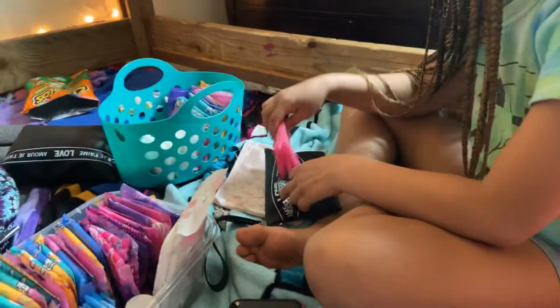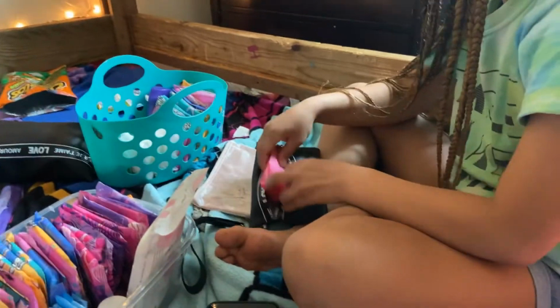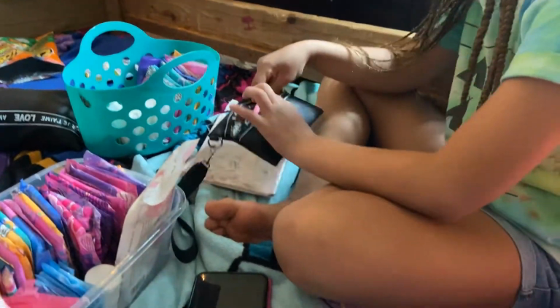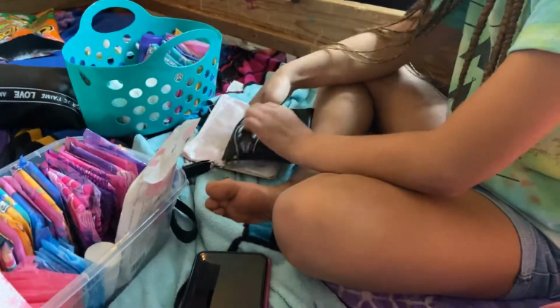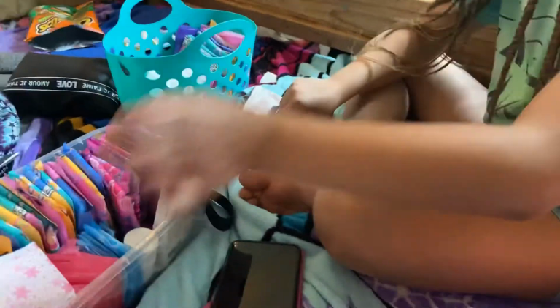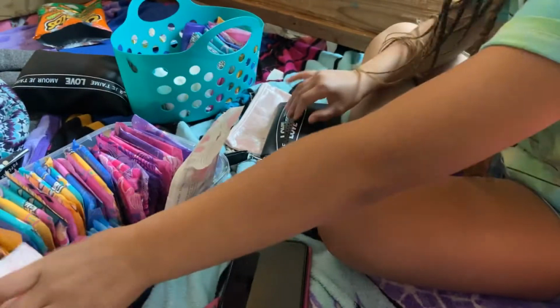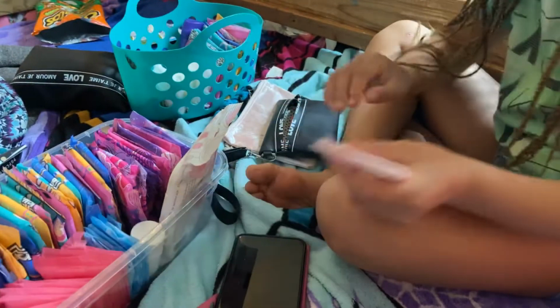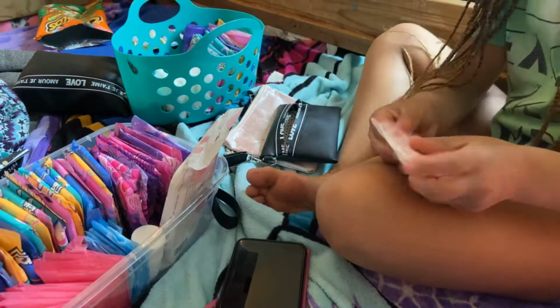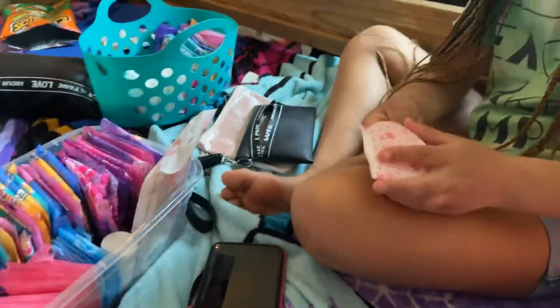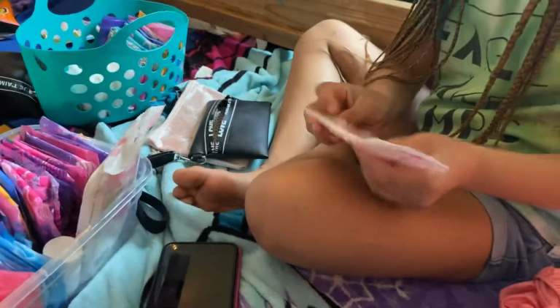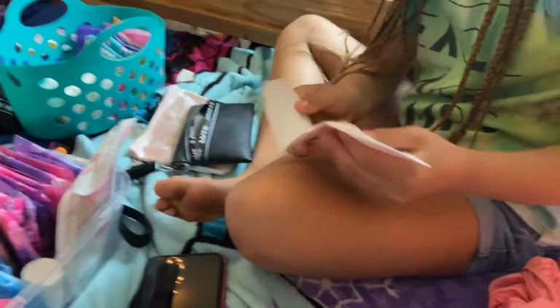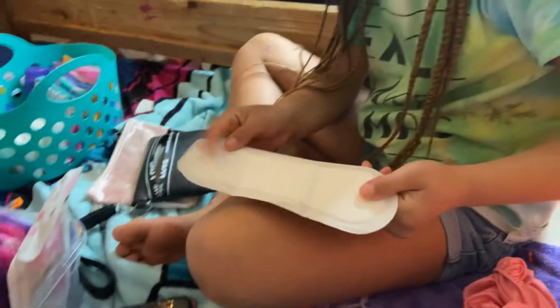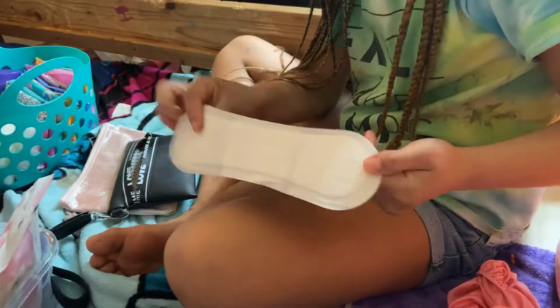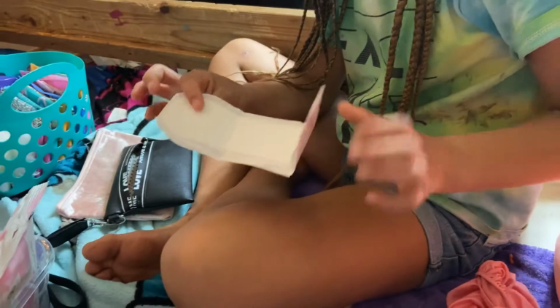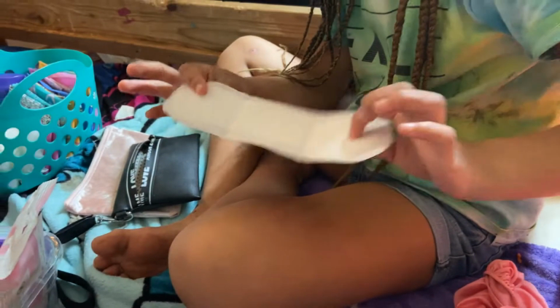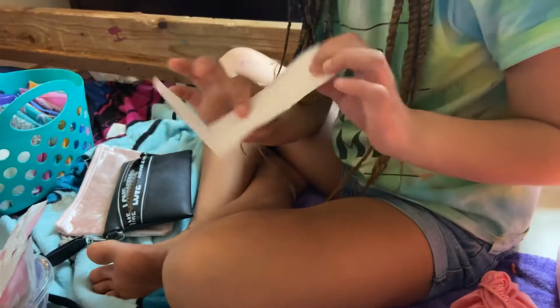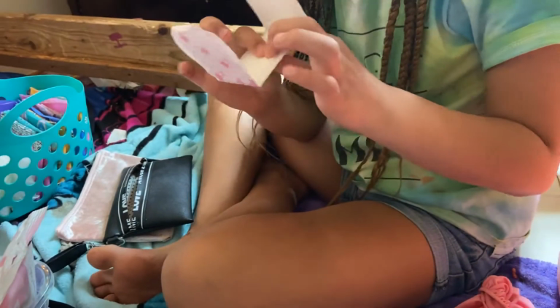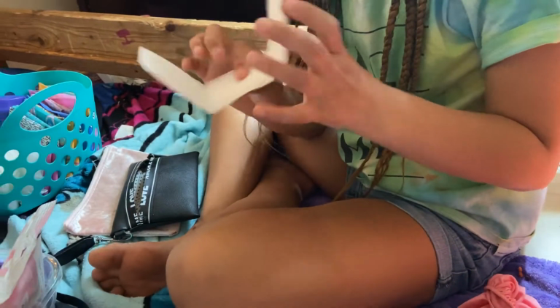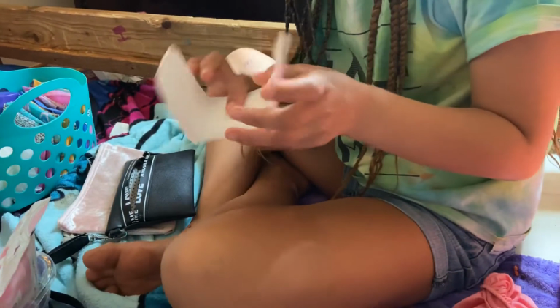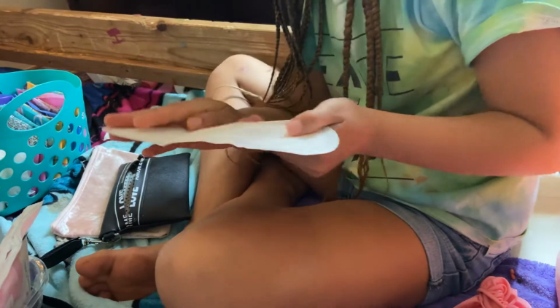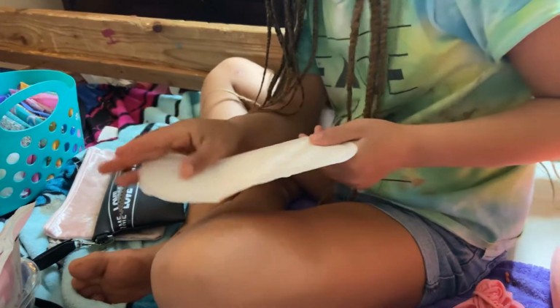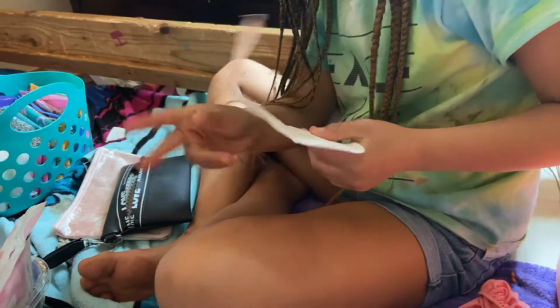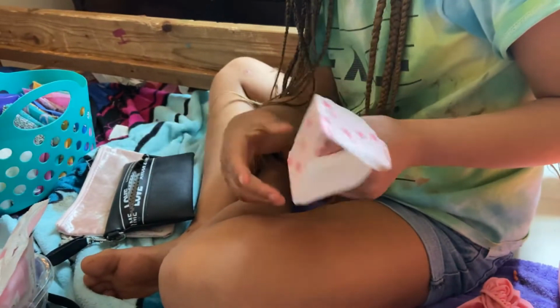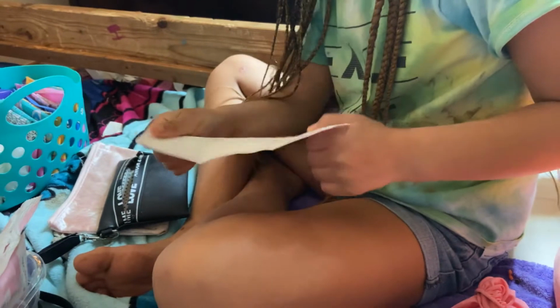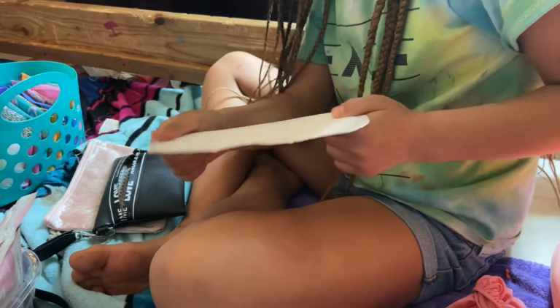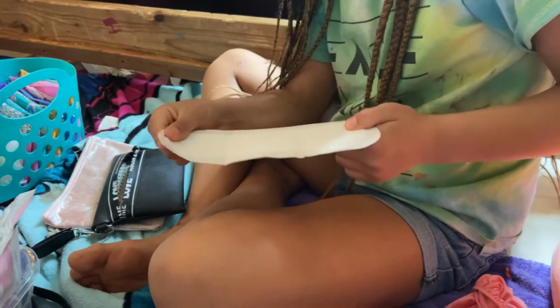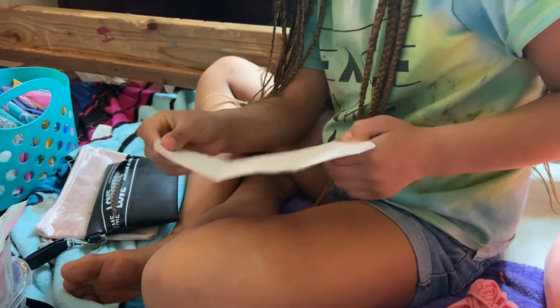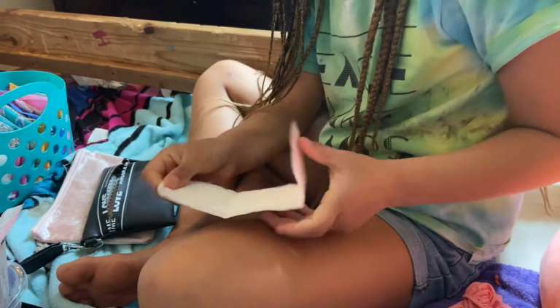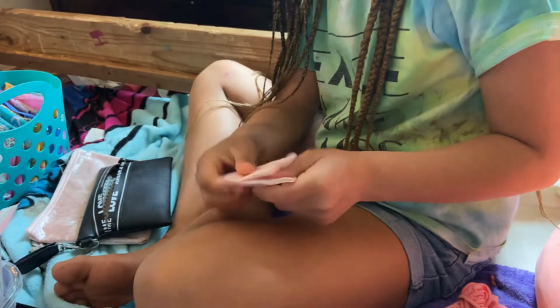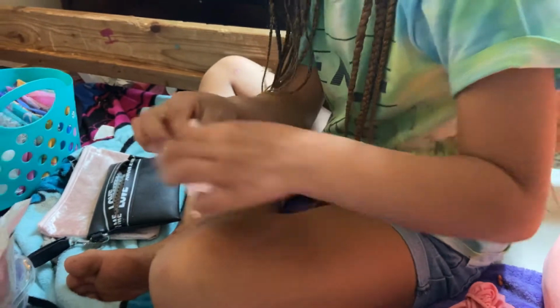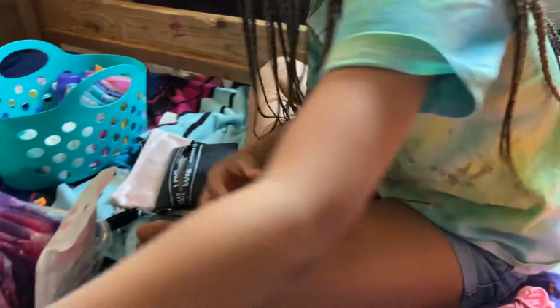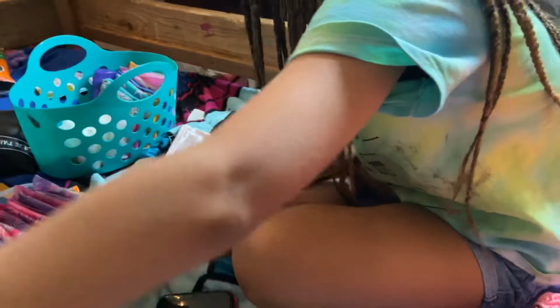I'm going to put three of those in. Here's just what they look like — they're pretty thick, so you can actually use them as a light day pad. So yeah, that's what those look like.